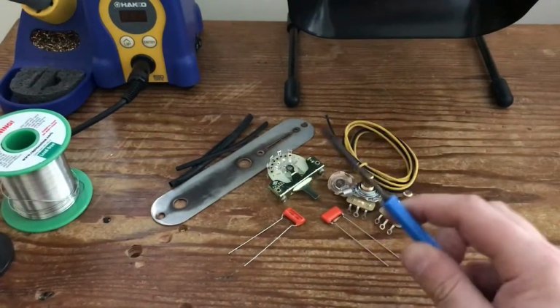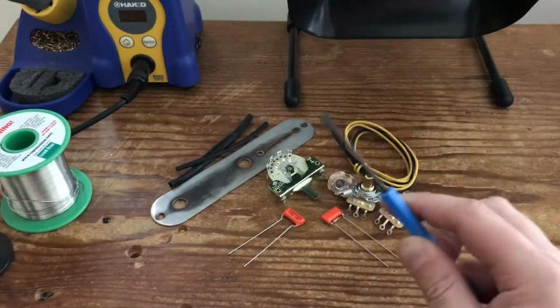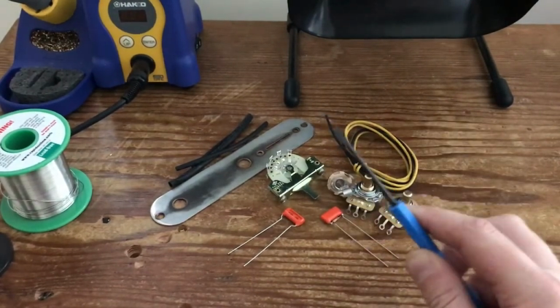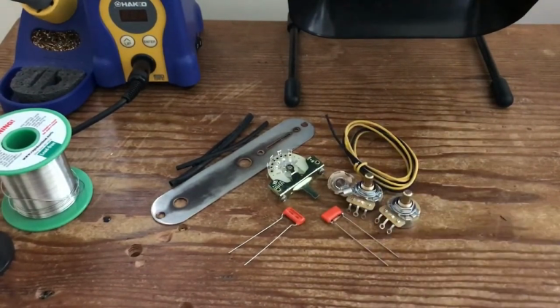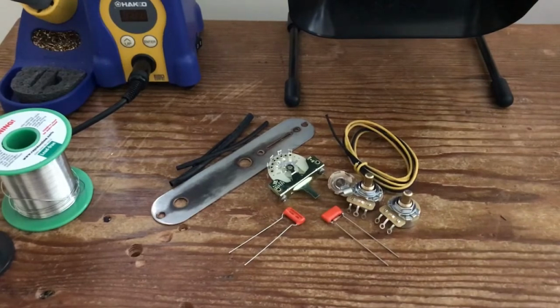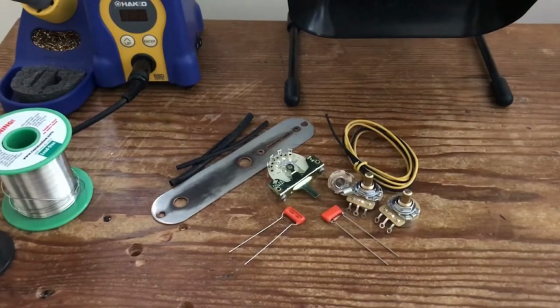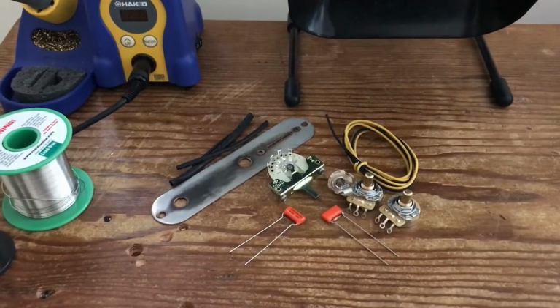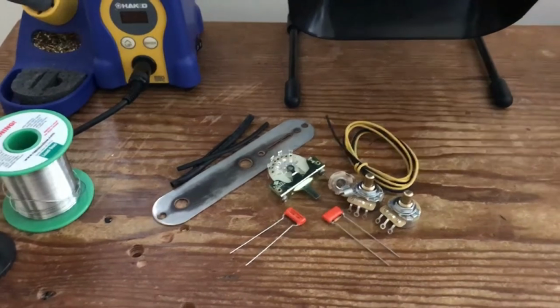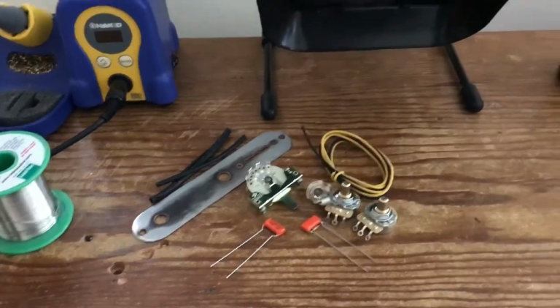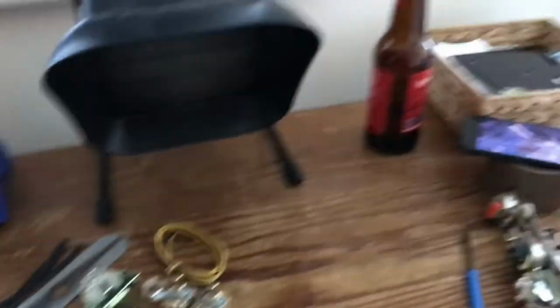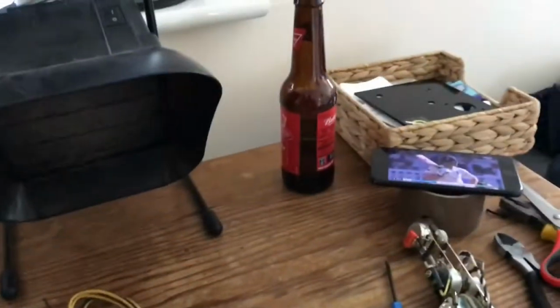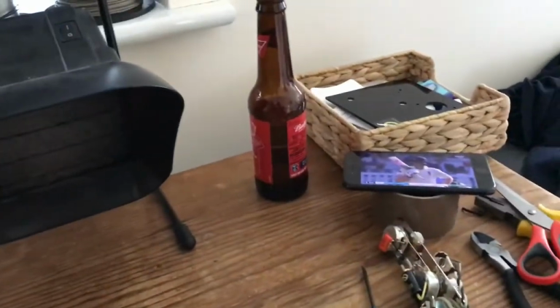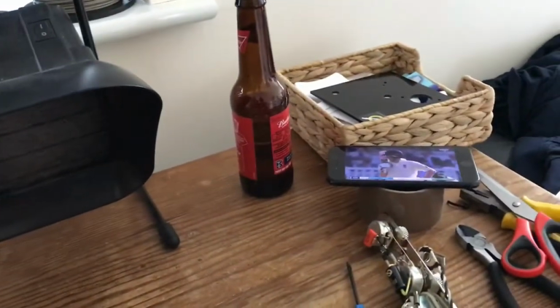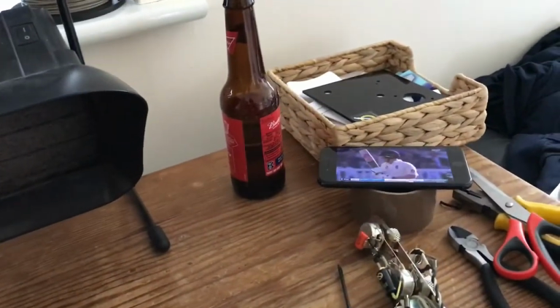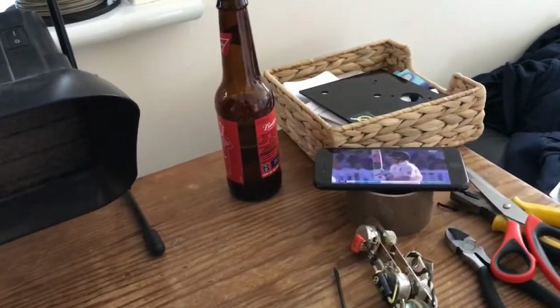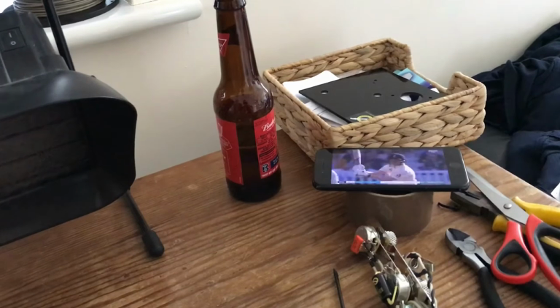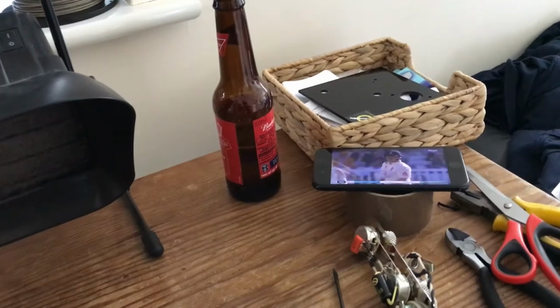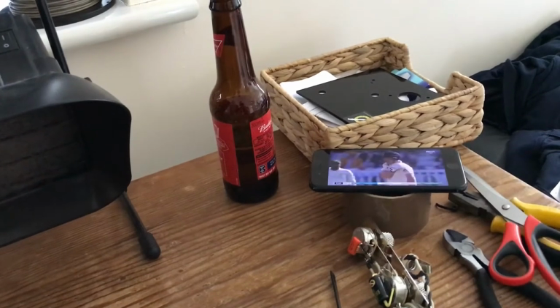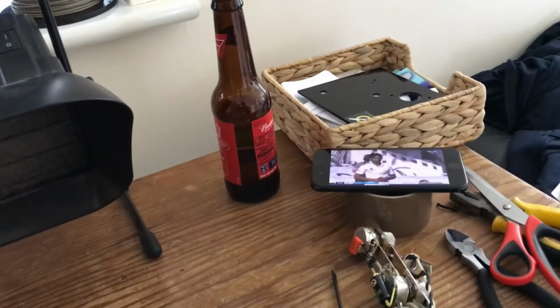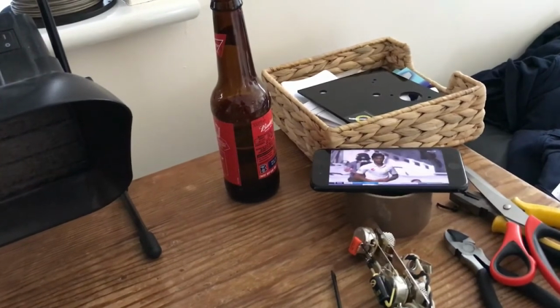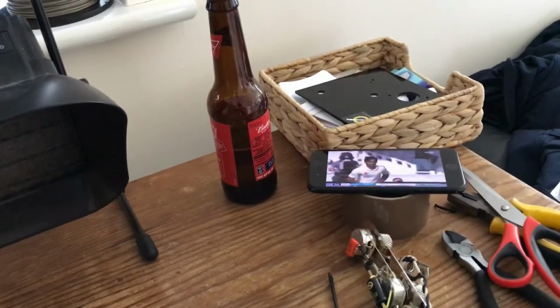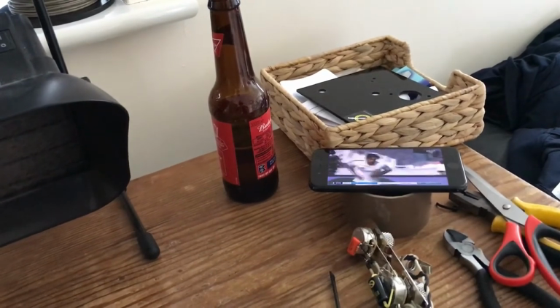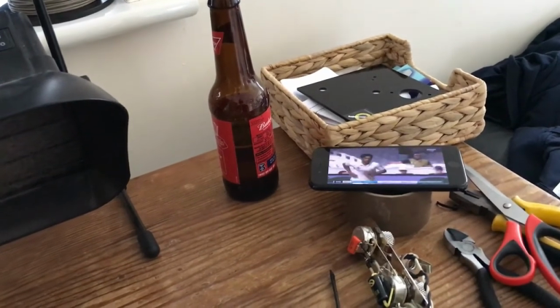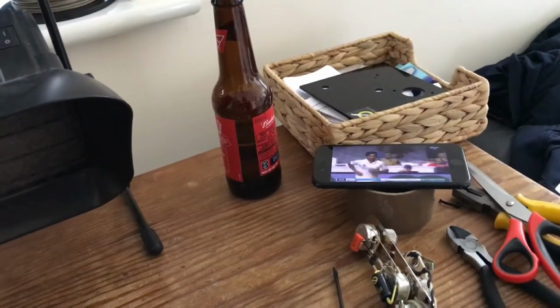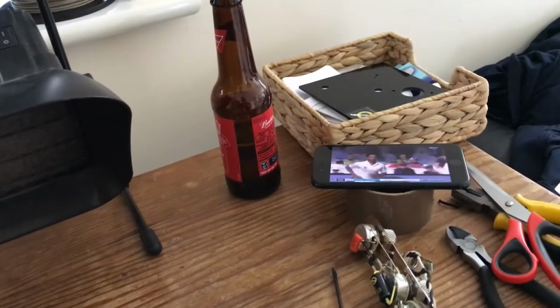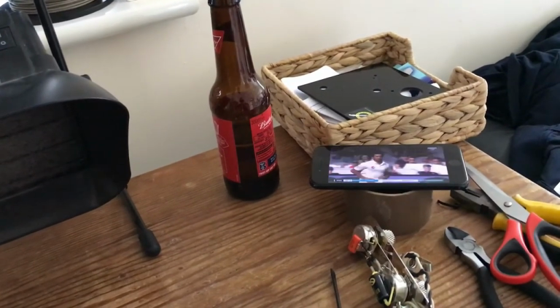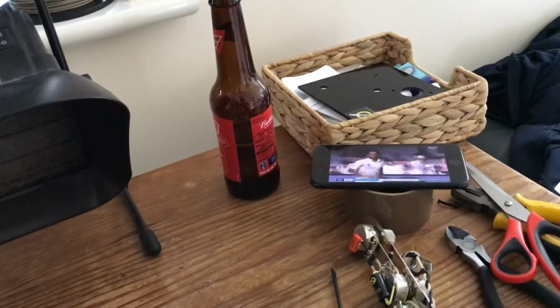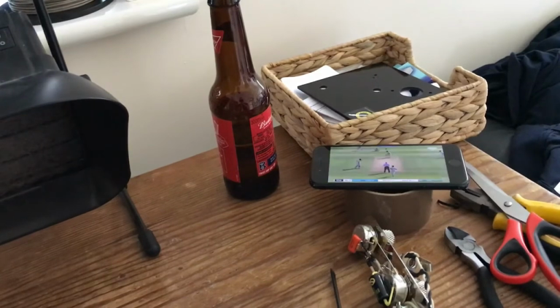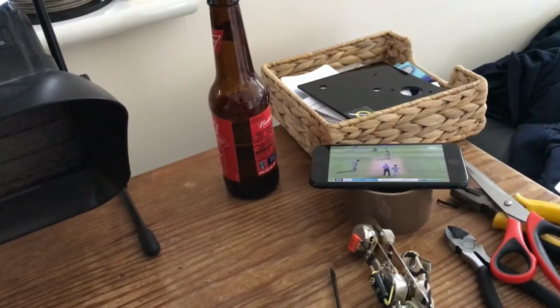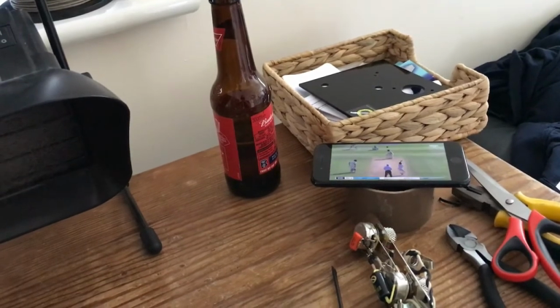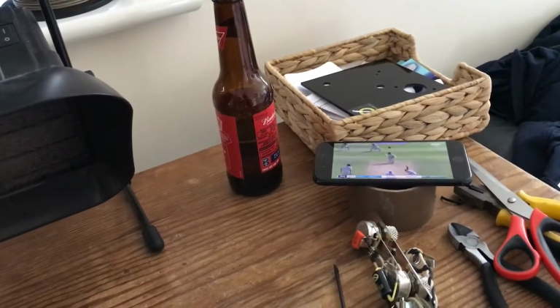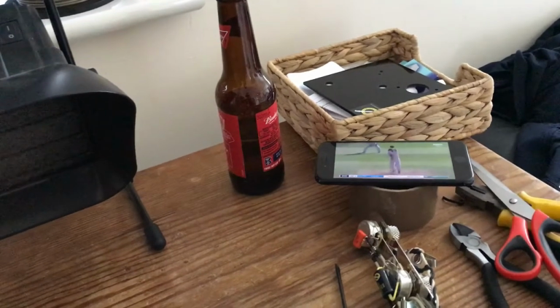I've got a couple of tools — obviously some wire cutters and a pokey thing. It's actually one of those official proper soldering tools. It's got a brush on one end which I've never used. Non-essential equipment: we've got a beer. It is Saturday, a couple of hours before the Champions League final, and England are getting smashed in the cricket but we'll leave that on anyway.